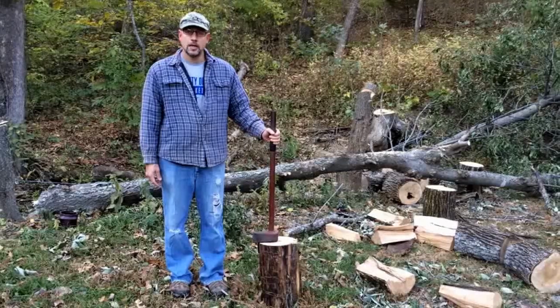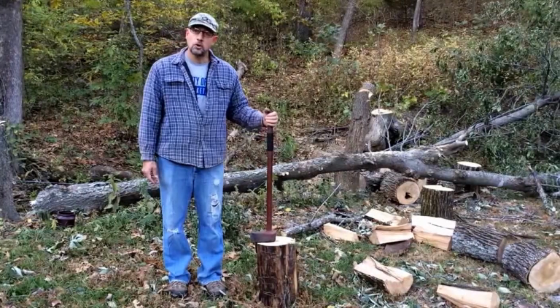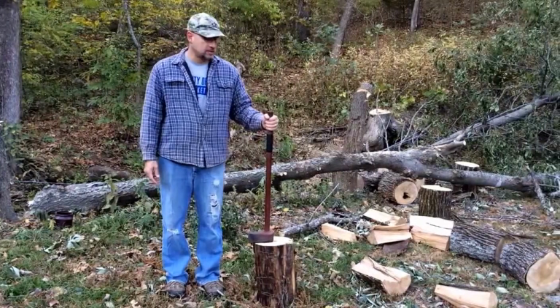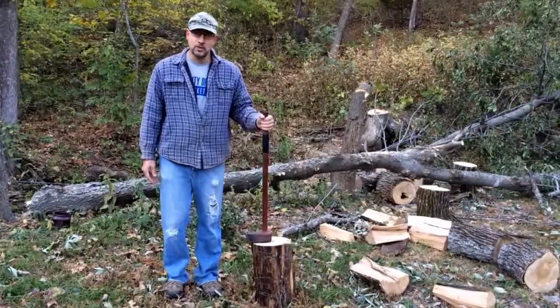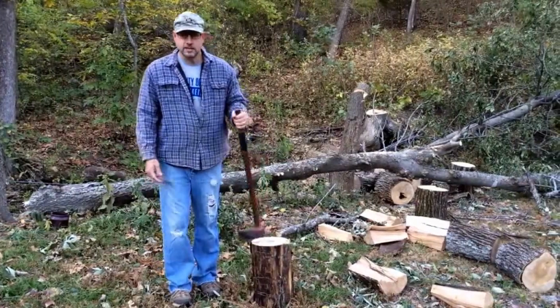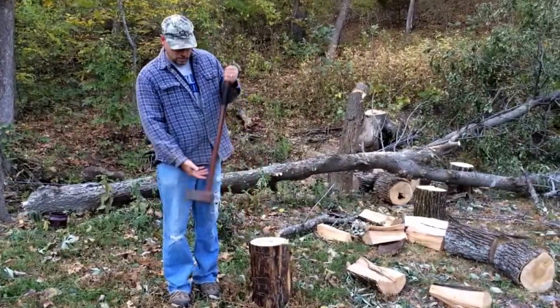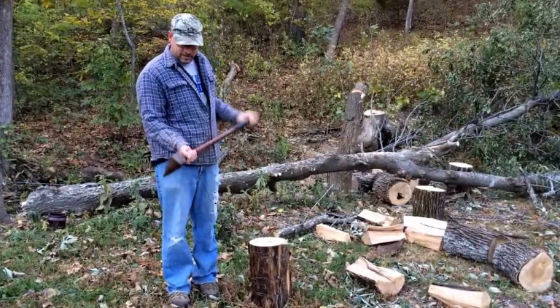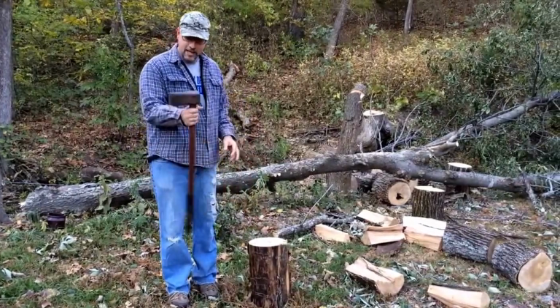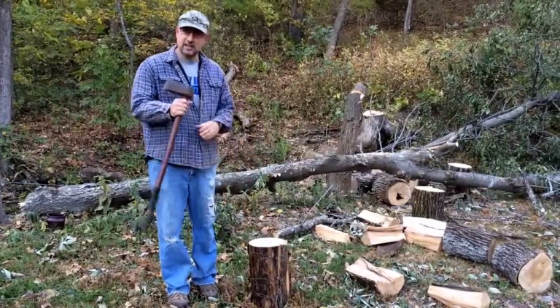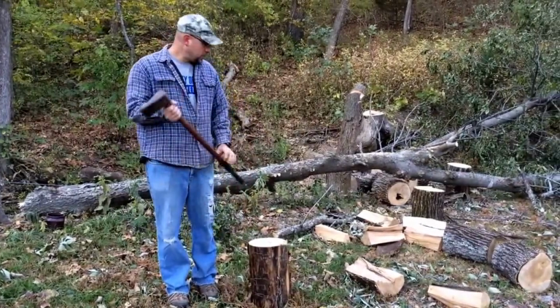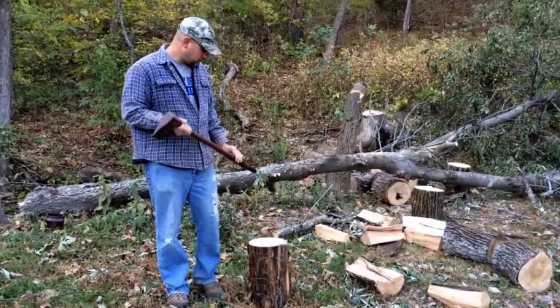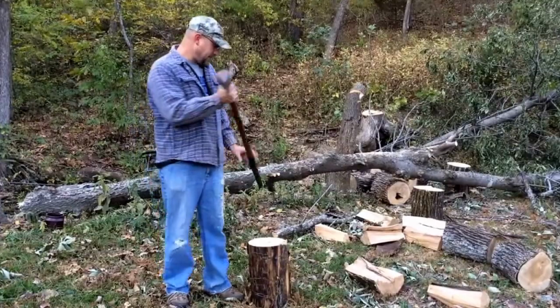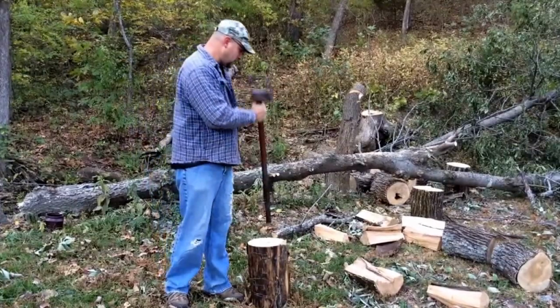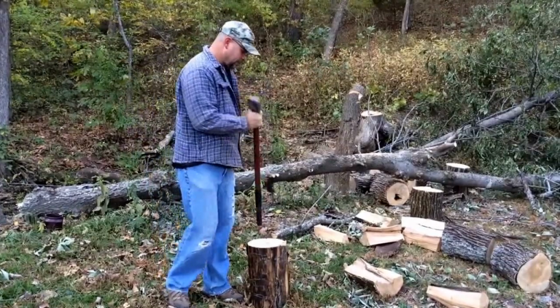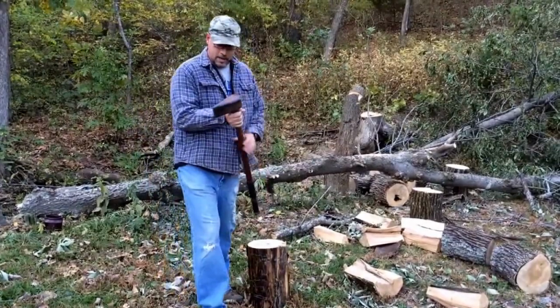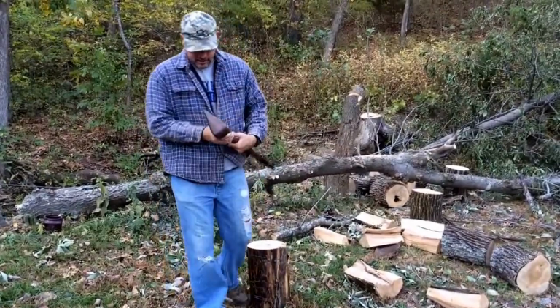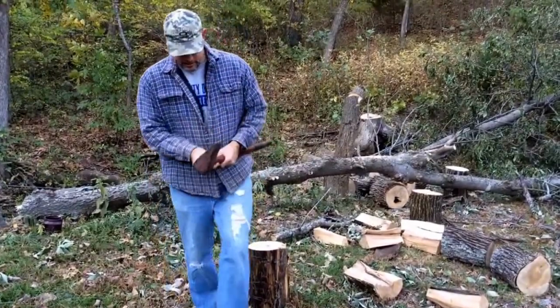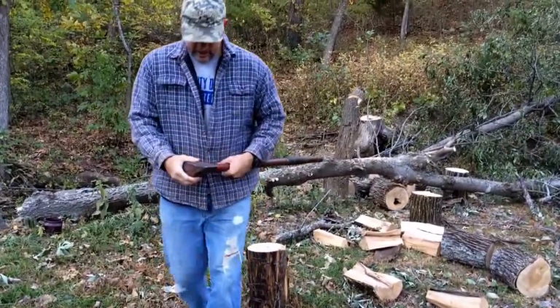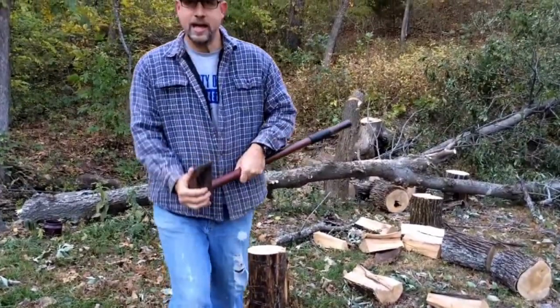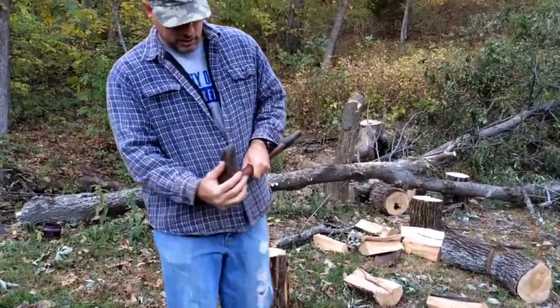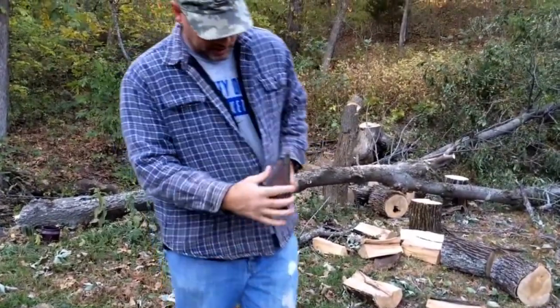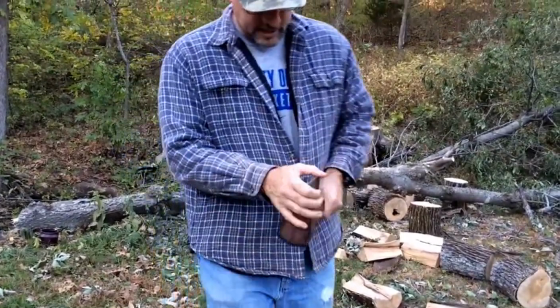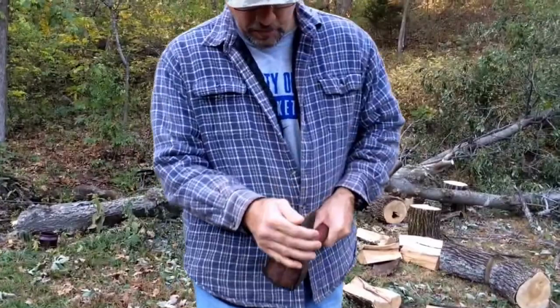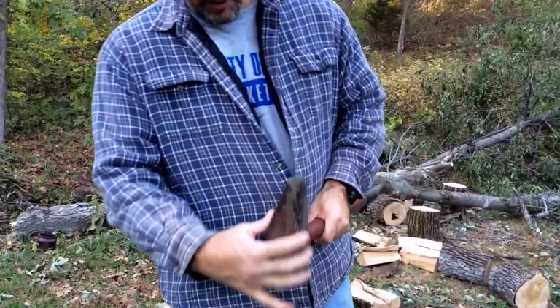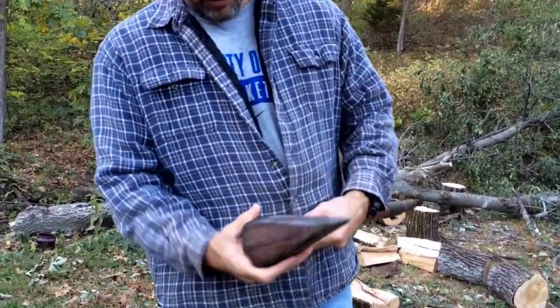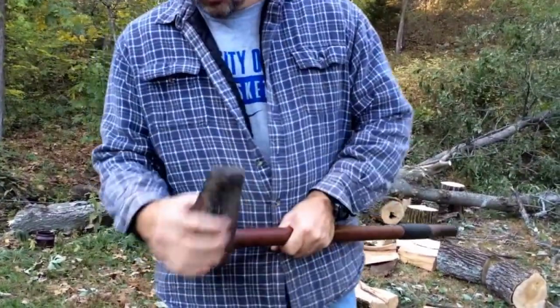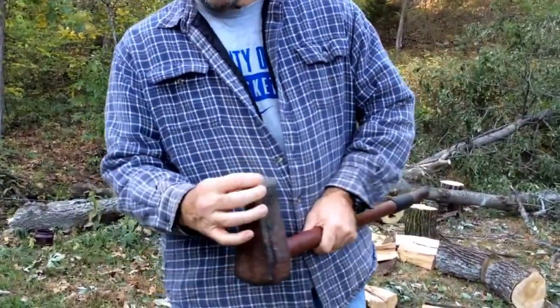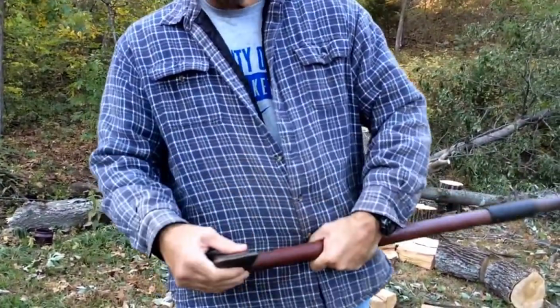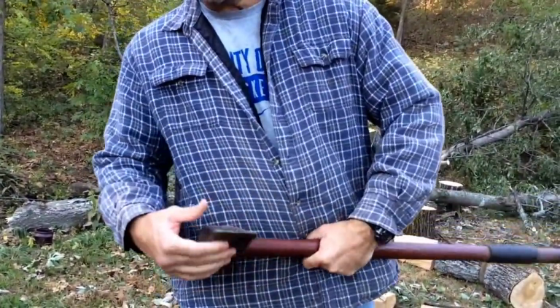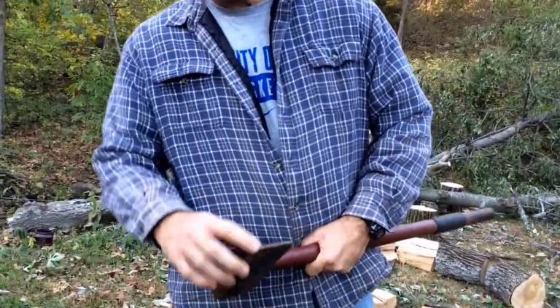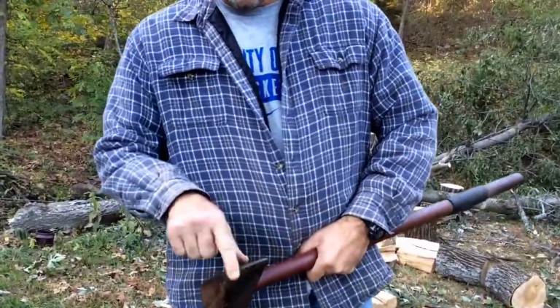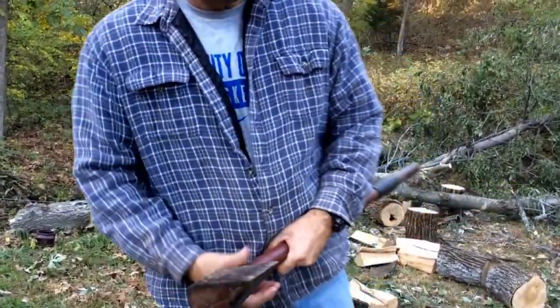We're going to go over some simple machines. What we have today is a maul that's used for splitting logs, and this is a wedge. As you can see, it's not super sharp — just a big old hunk of steel — and it's in the shape of a wedge and it comes to a point.